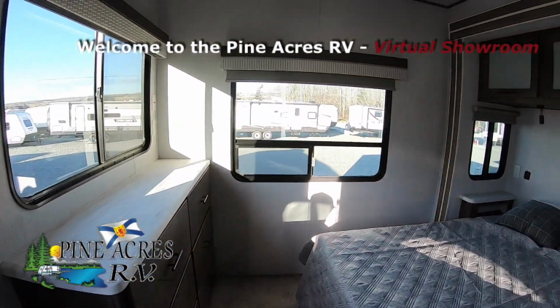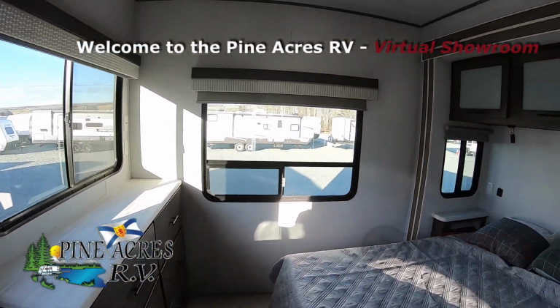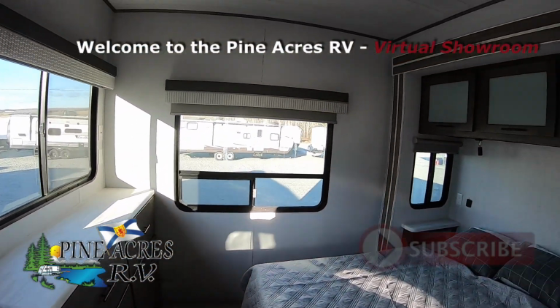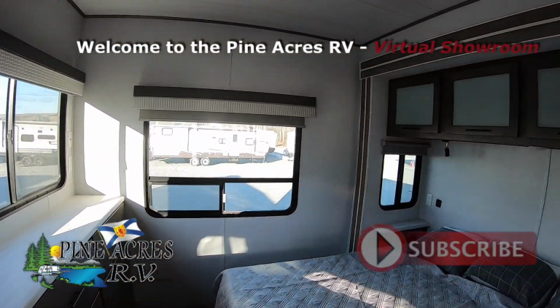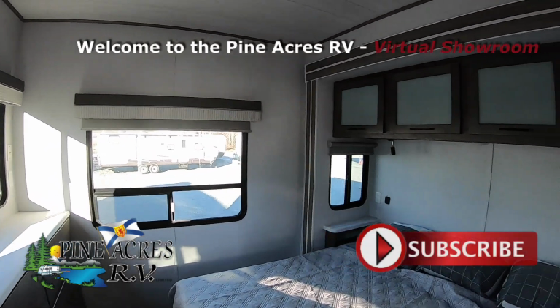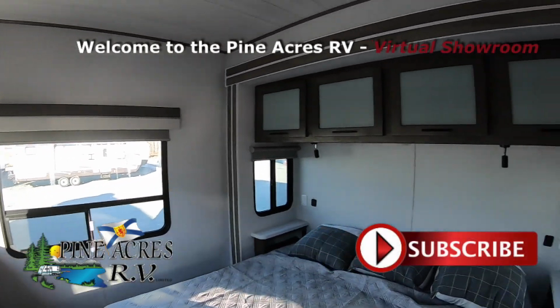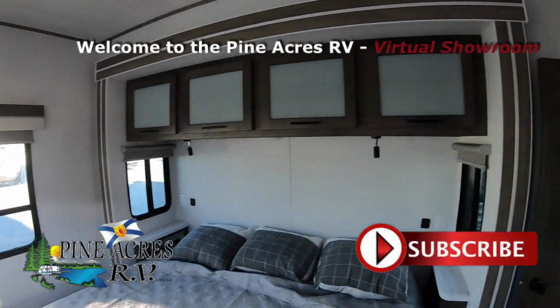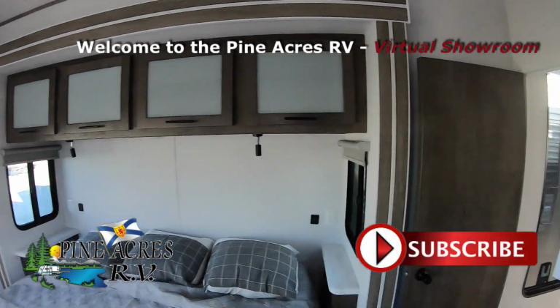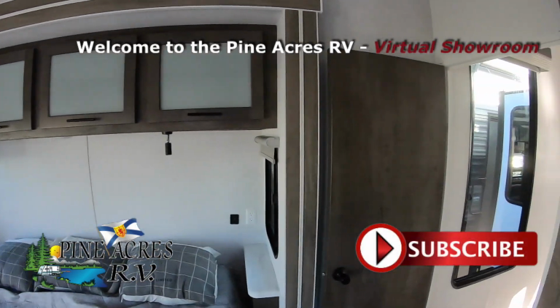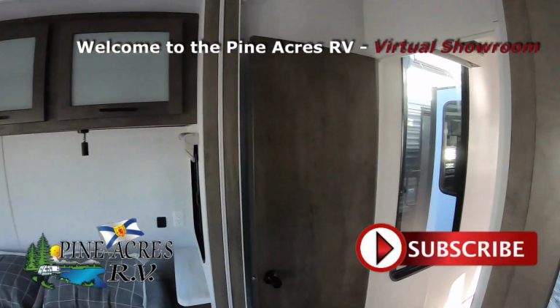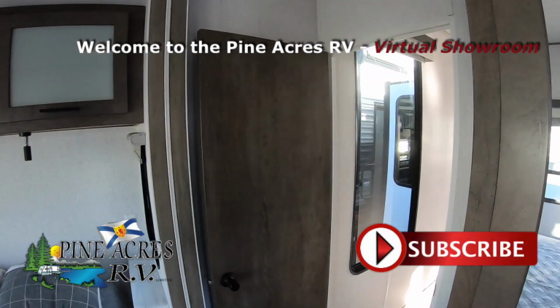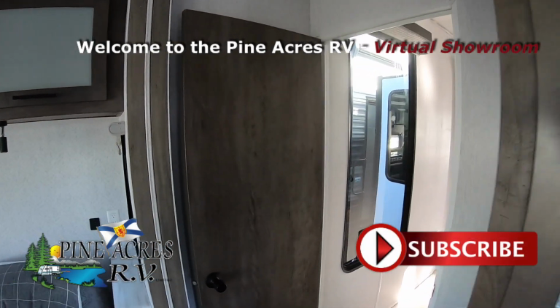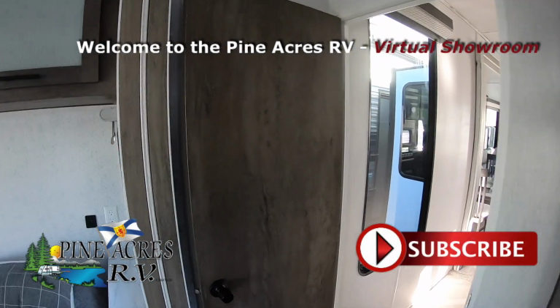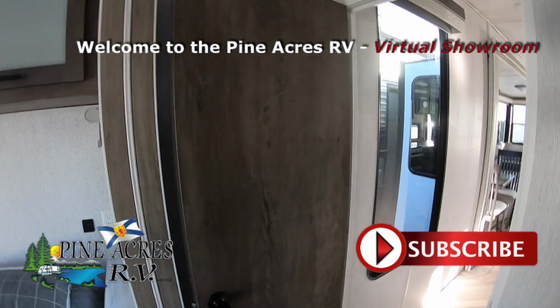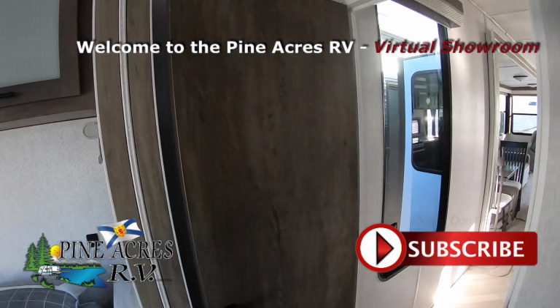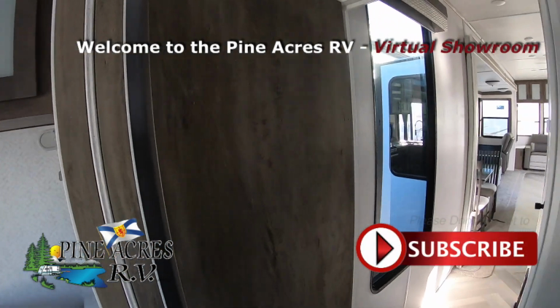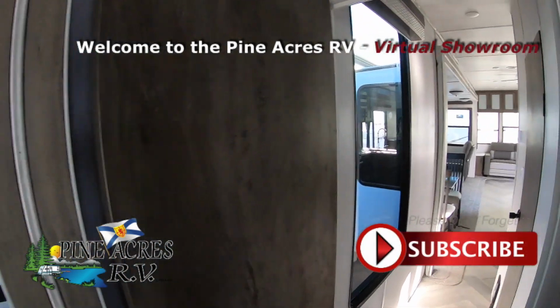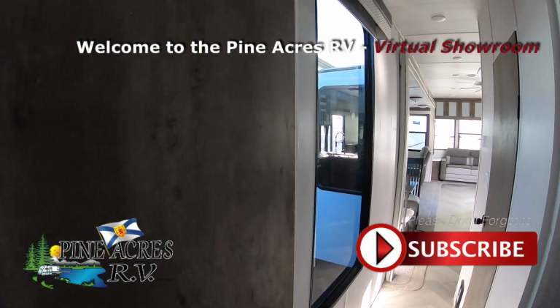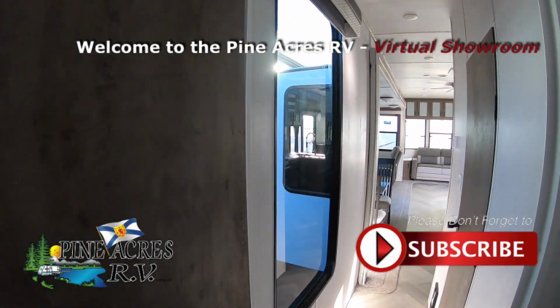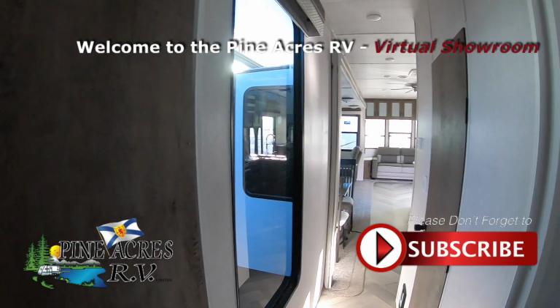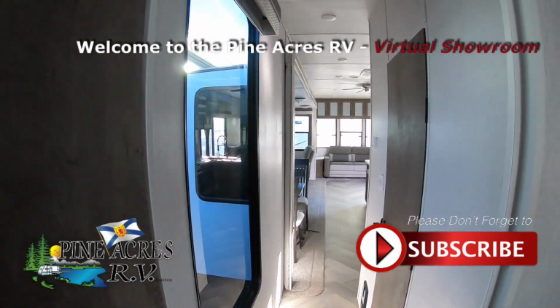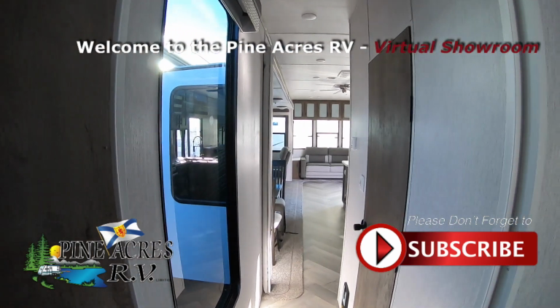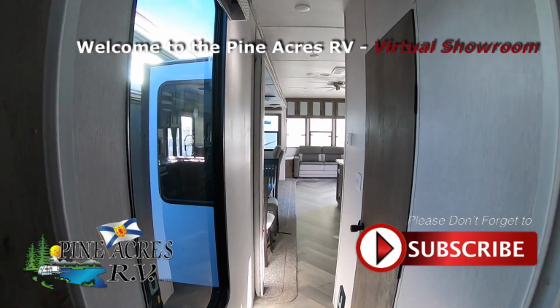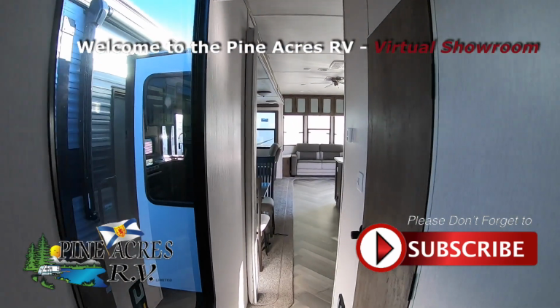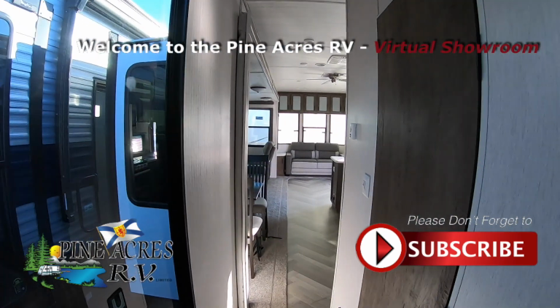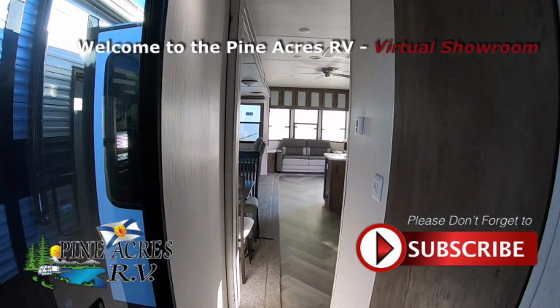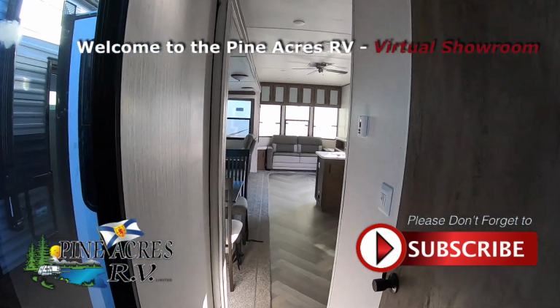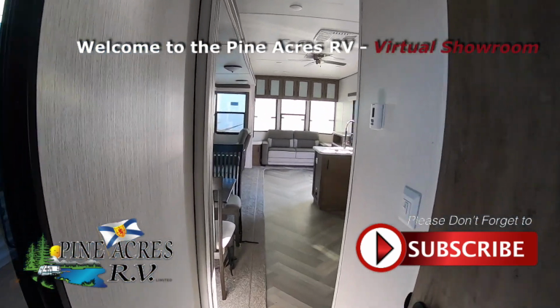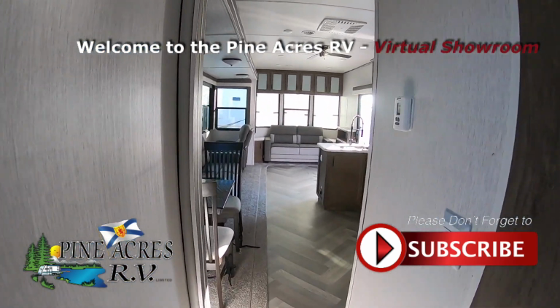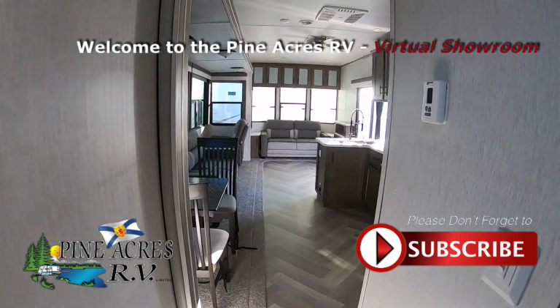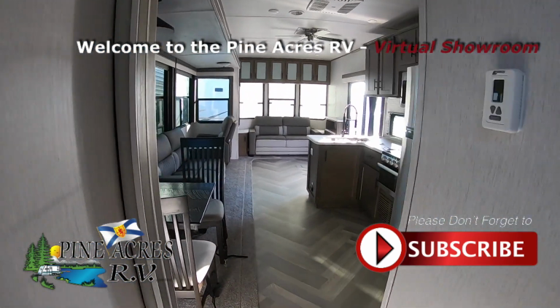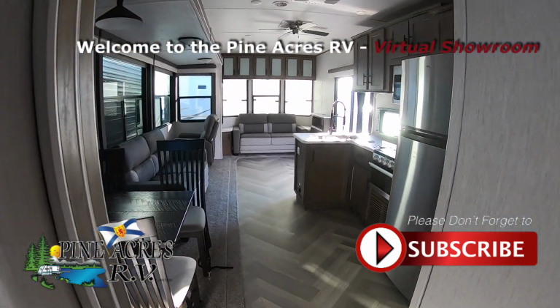Lots of space. Nice high ceilings throughout — they used to just do a high ceiling in the center. Great colors. Herringbone floor. Big window in the hallway here.